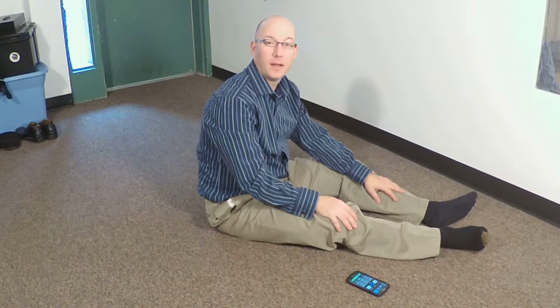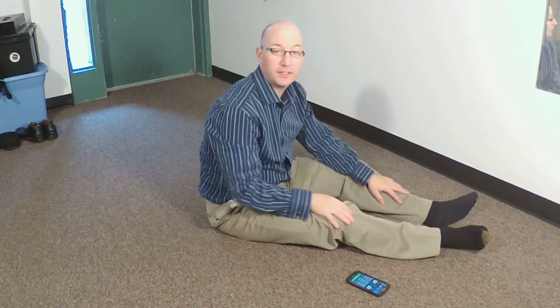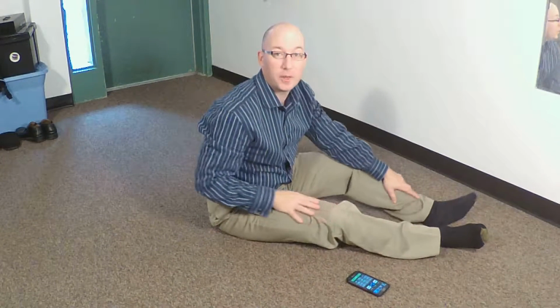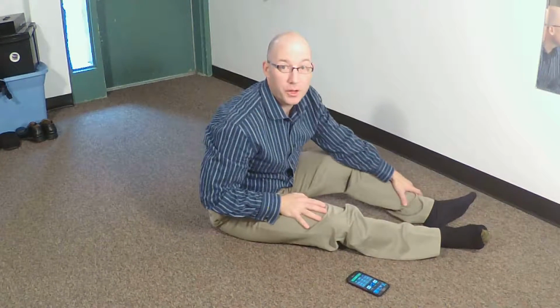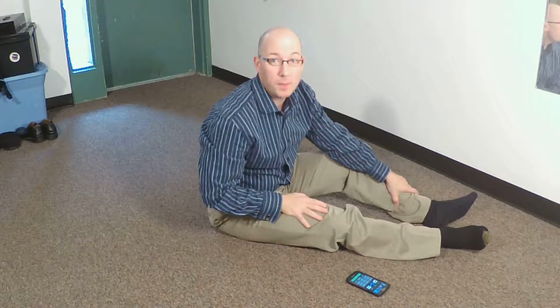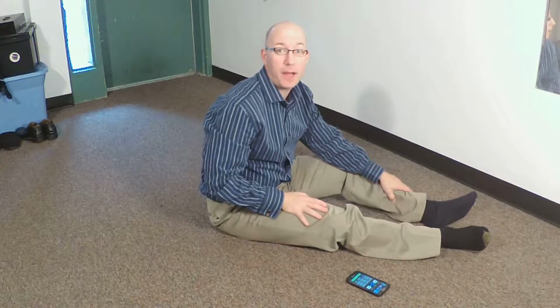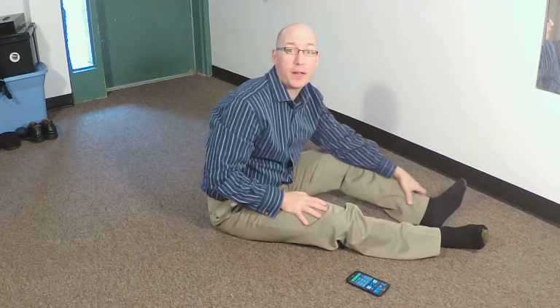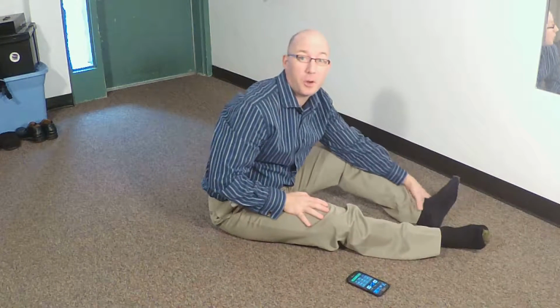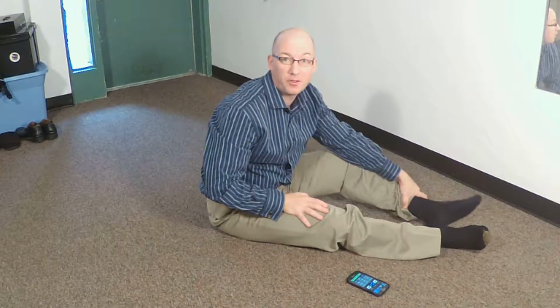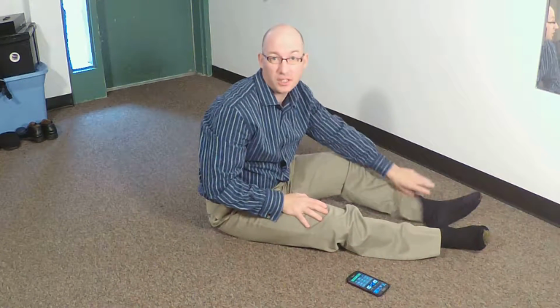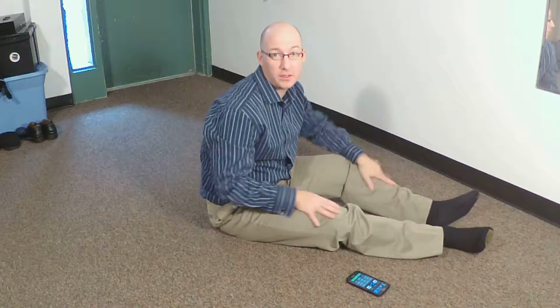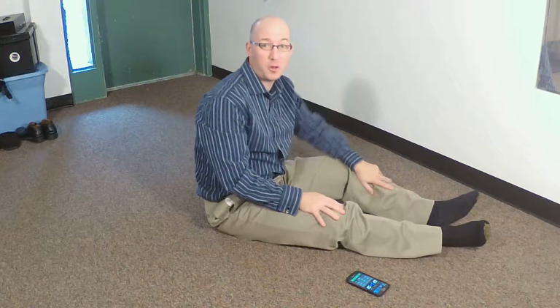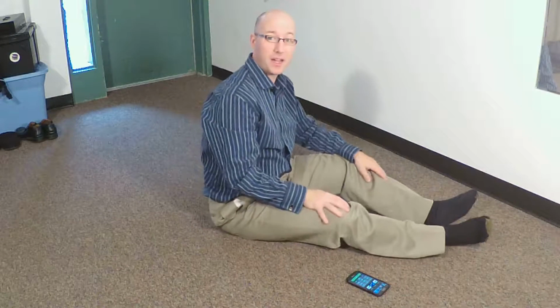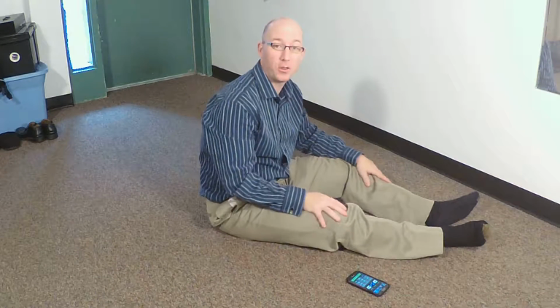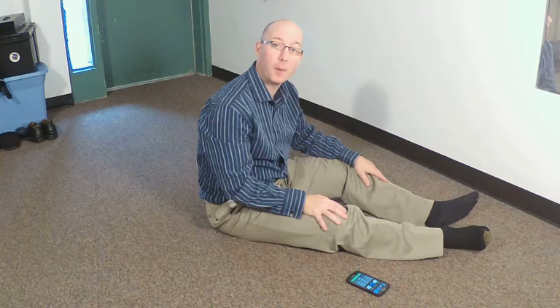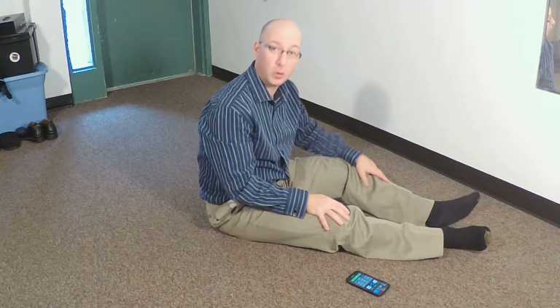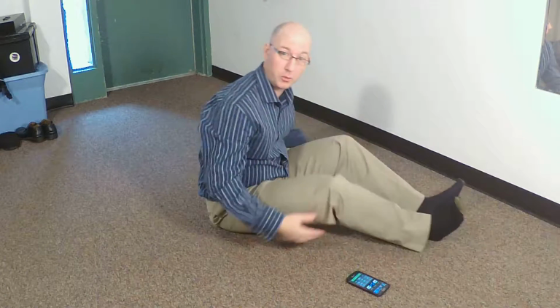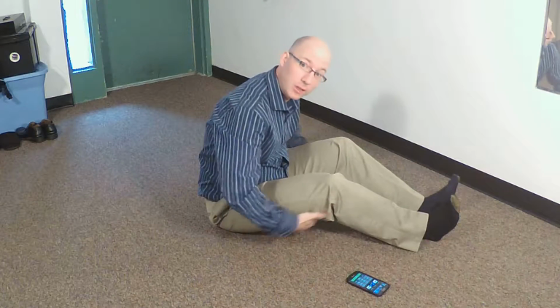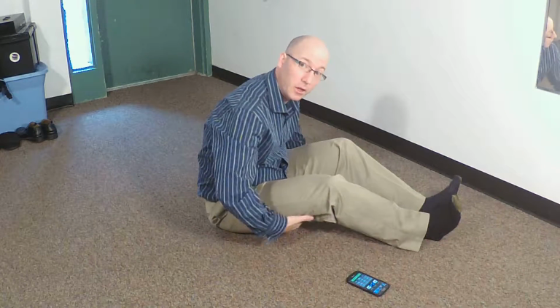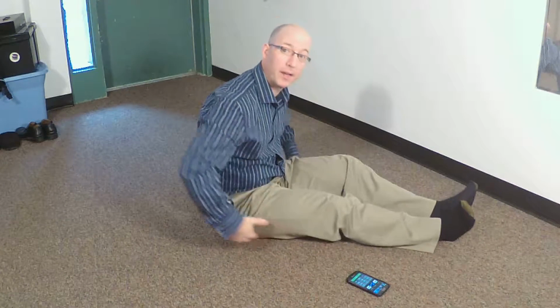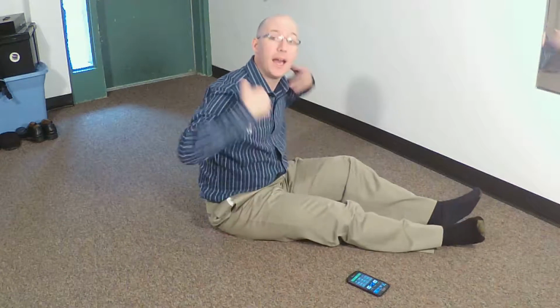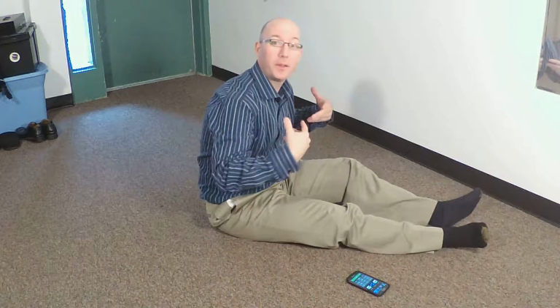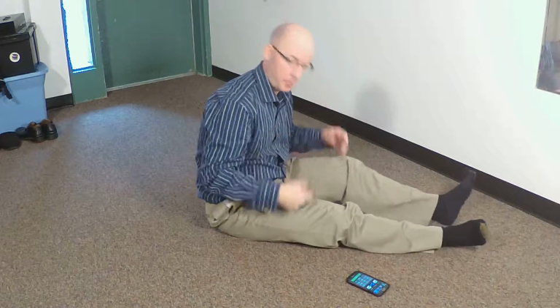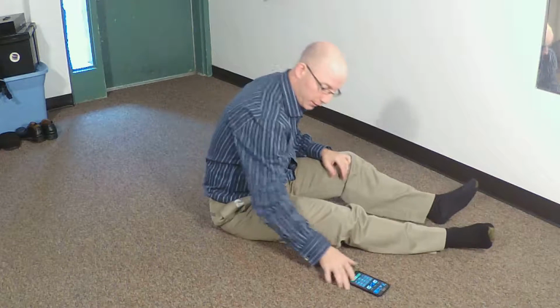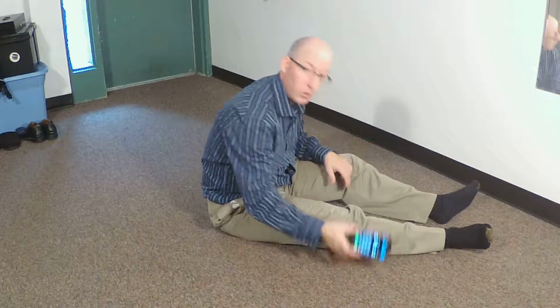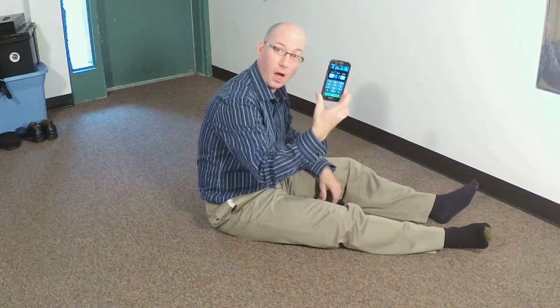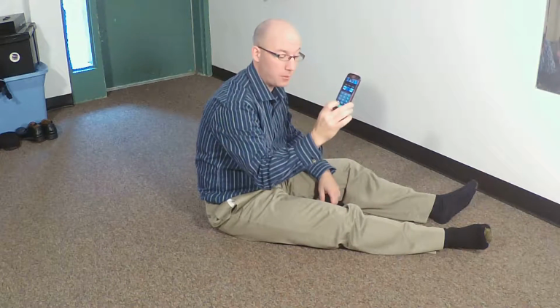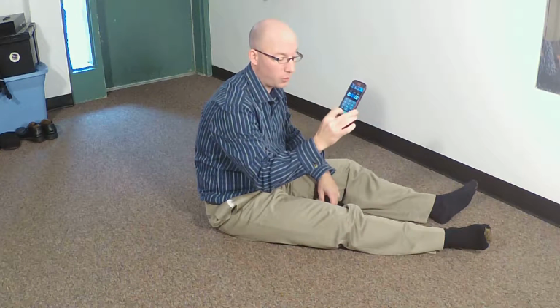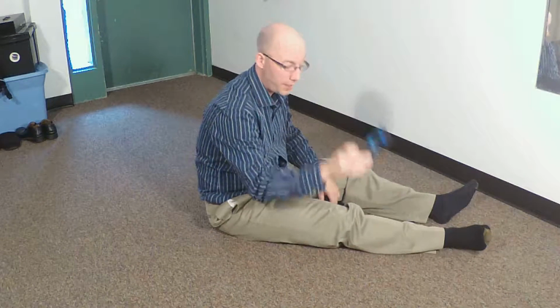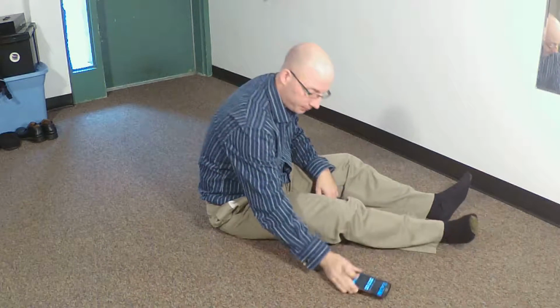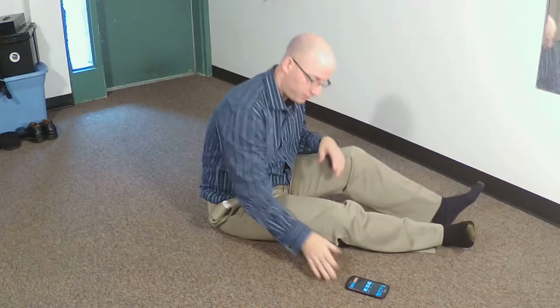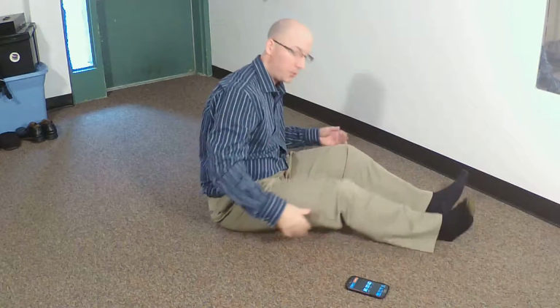Hi, Jason Sullivan here with another one-minute micro break. This is part of our floor series volume 9. I call this one upper lower stretch. We're gonna get a little bit of the lower body and a little bit of the upper body. So our timer is set for one minute. Here we go.